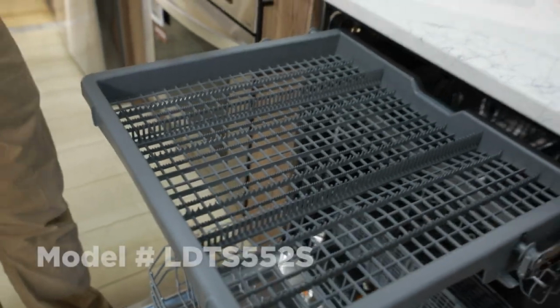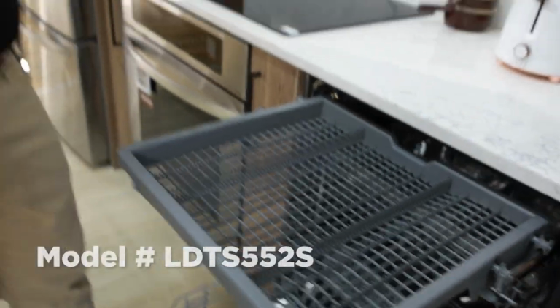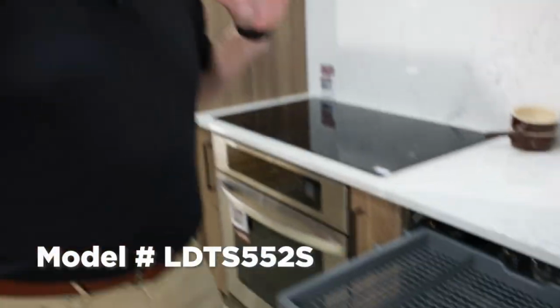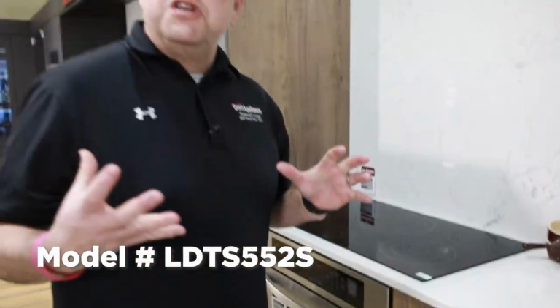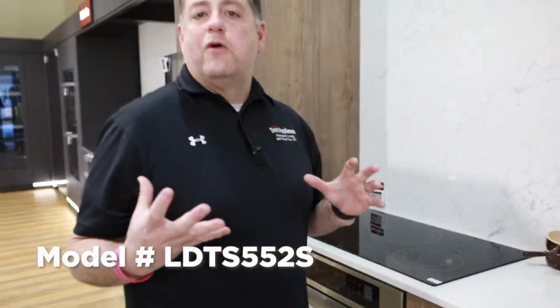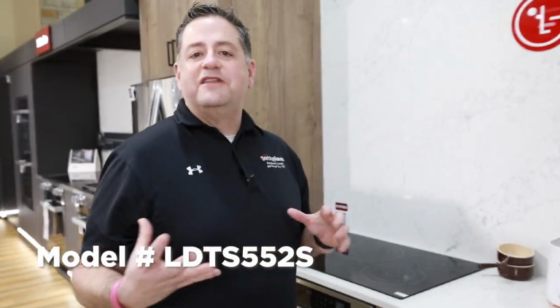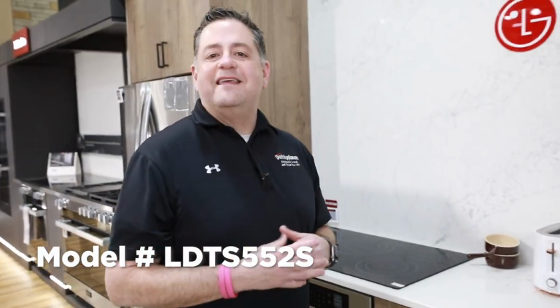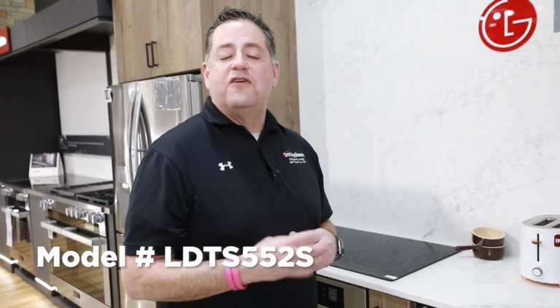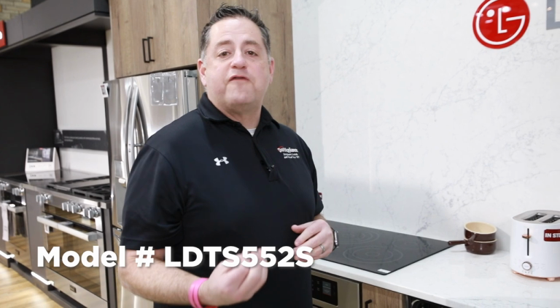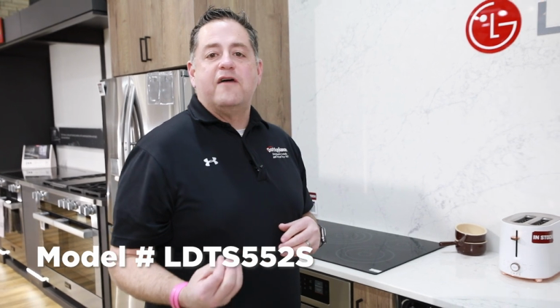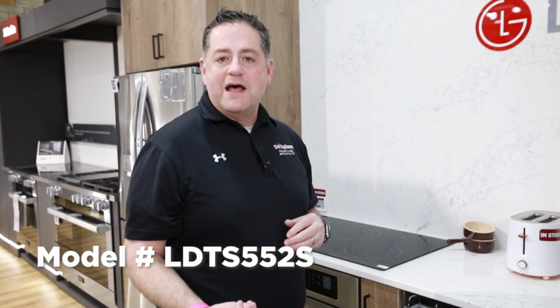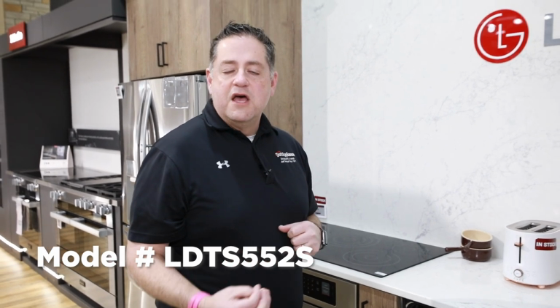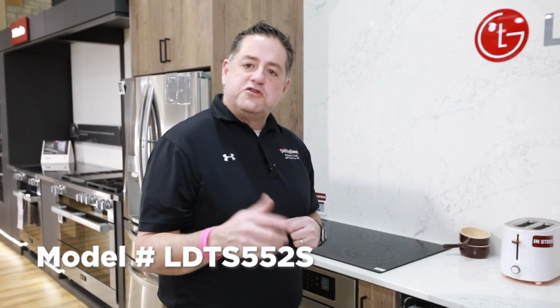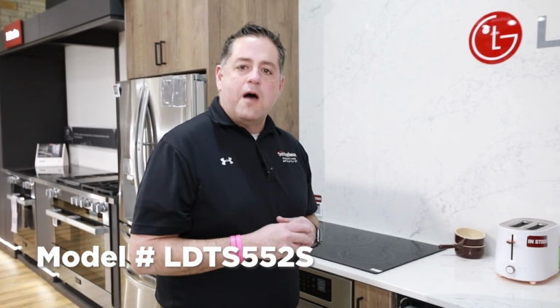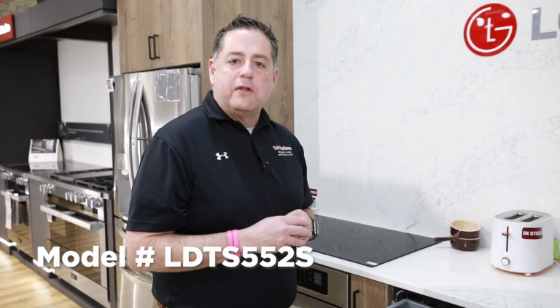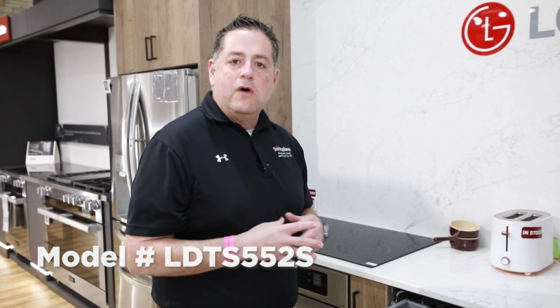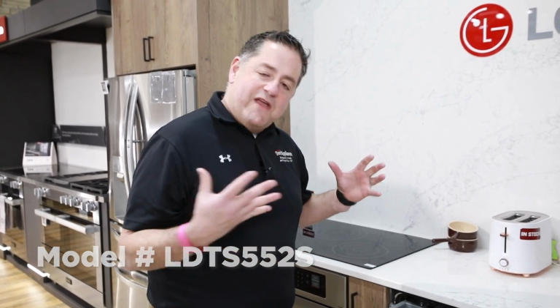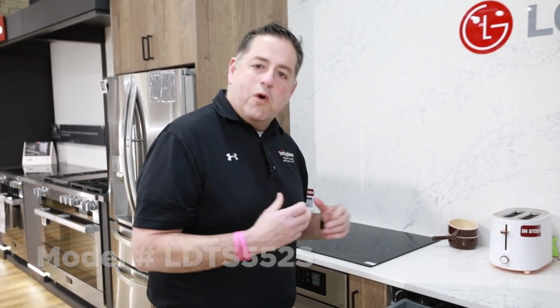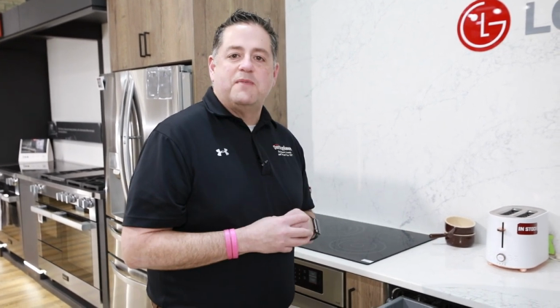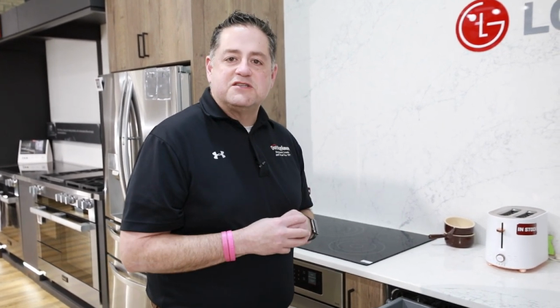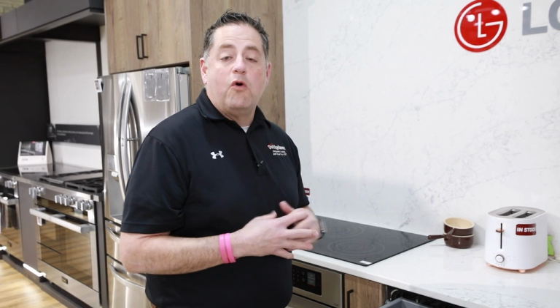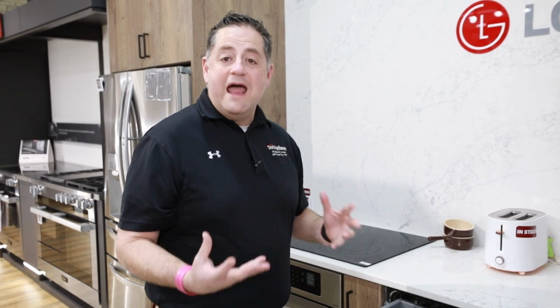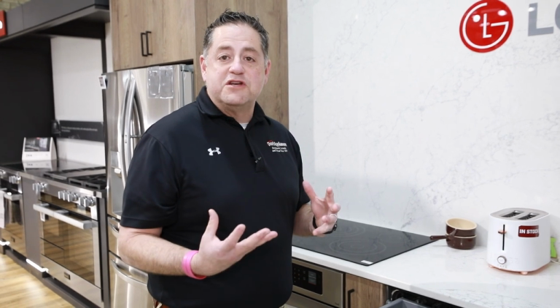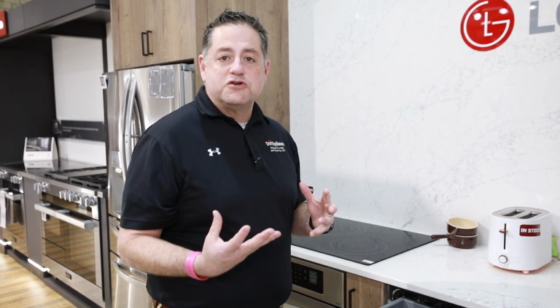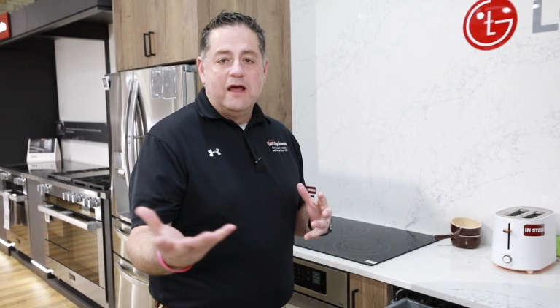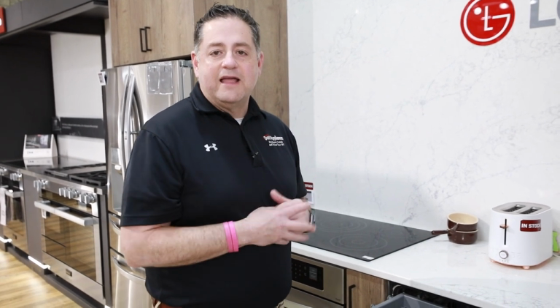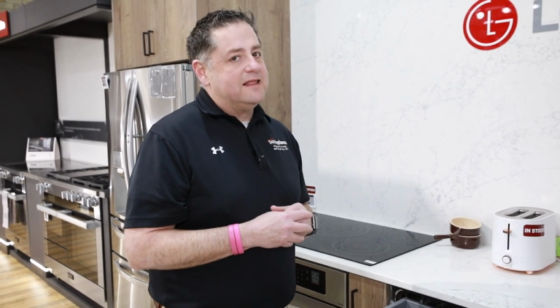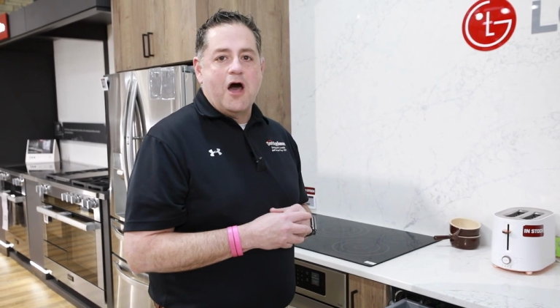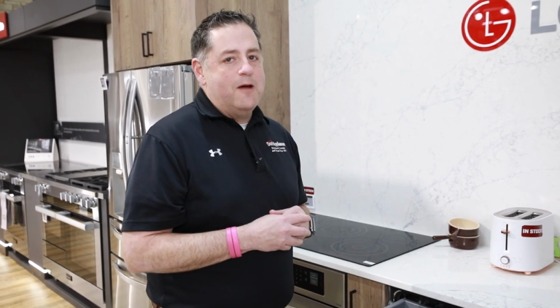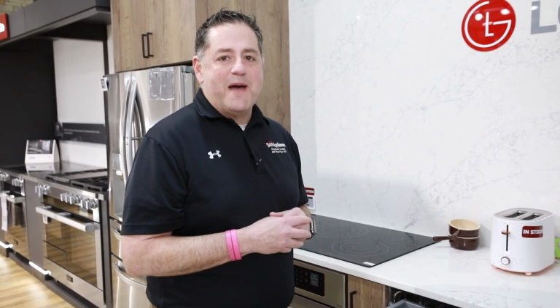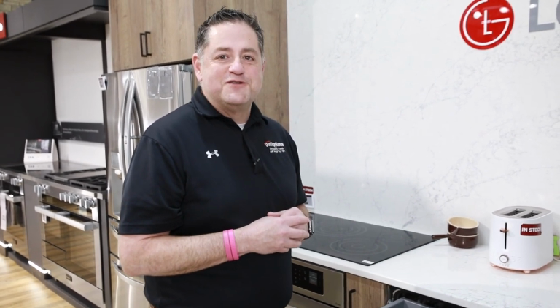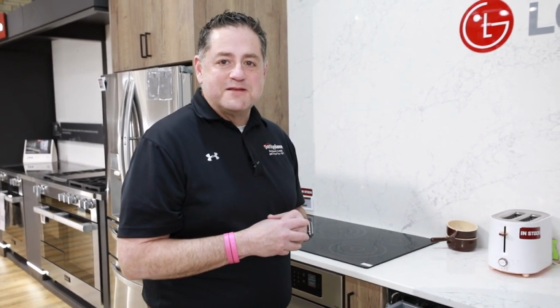Again, this is the LG model LDTS5552S. Be sure to comment below if you have any questions about this model or any other dishwasher — leave us a comment and we'll get back to you as soon as possible.